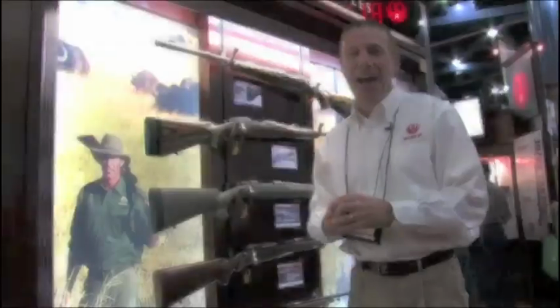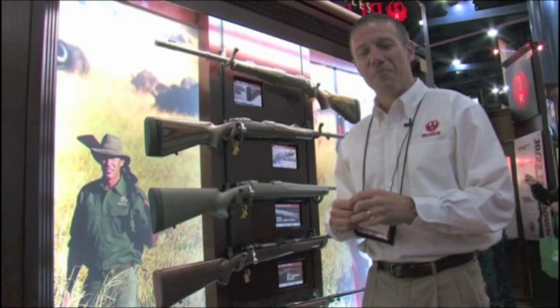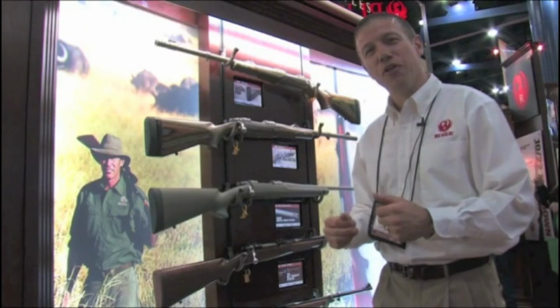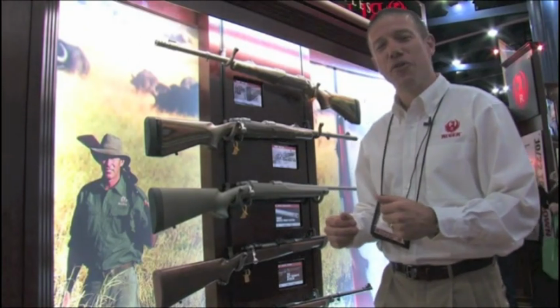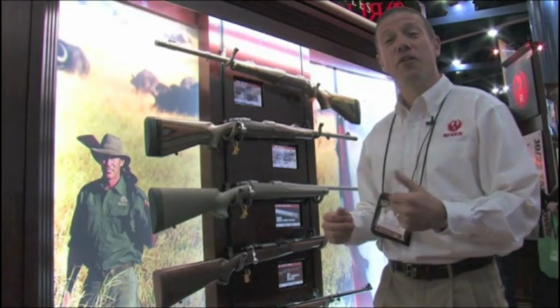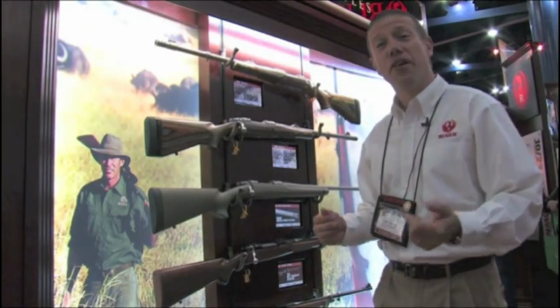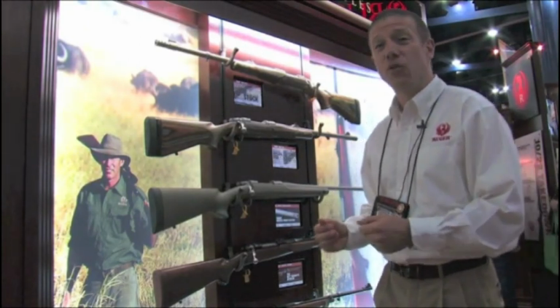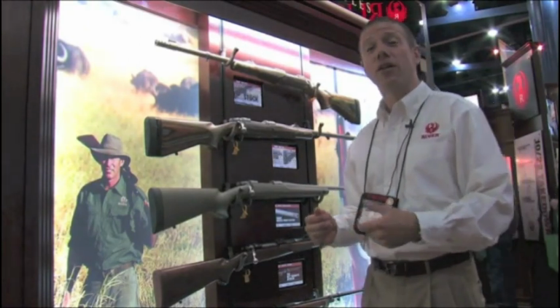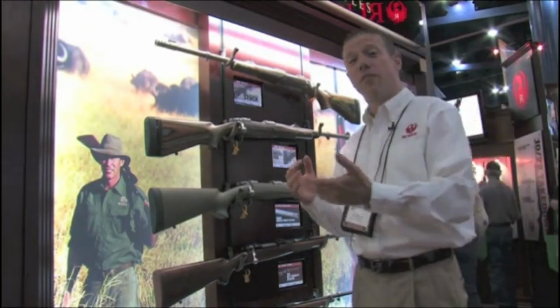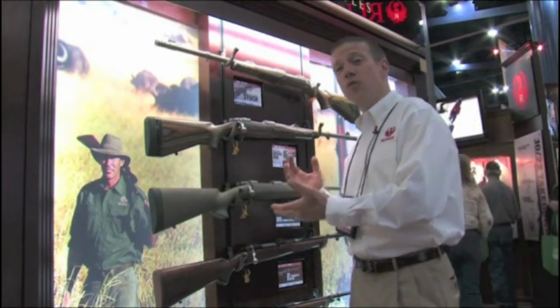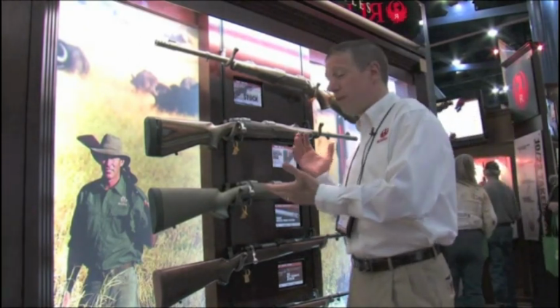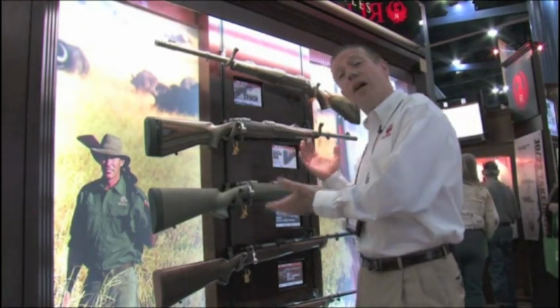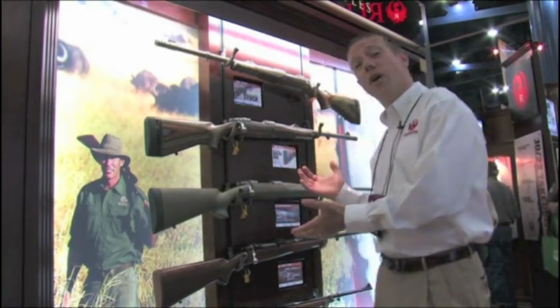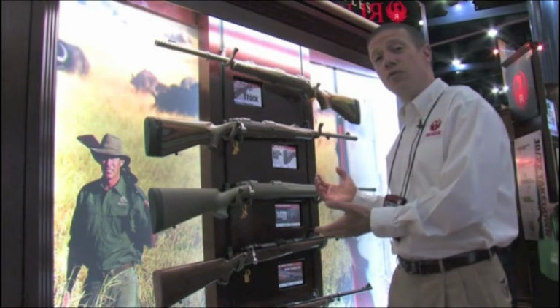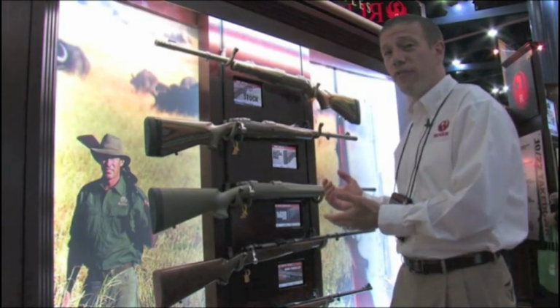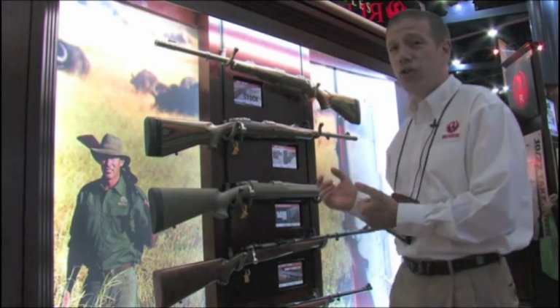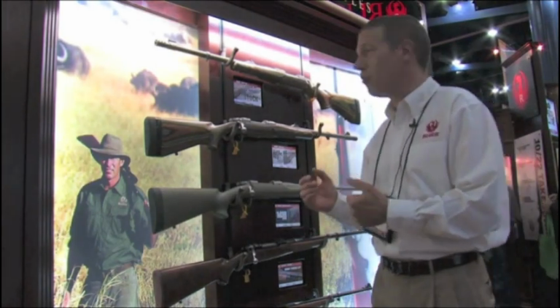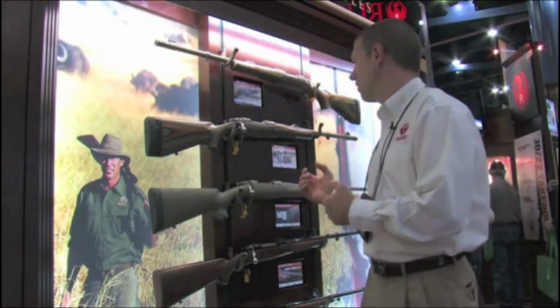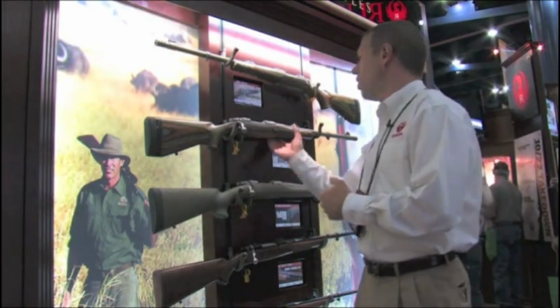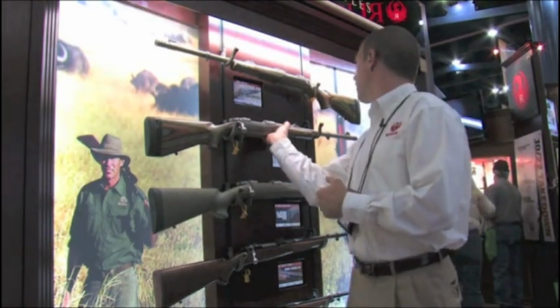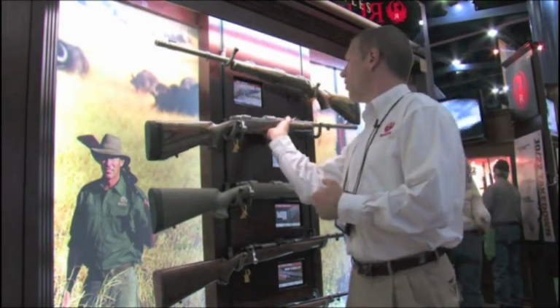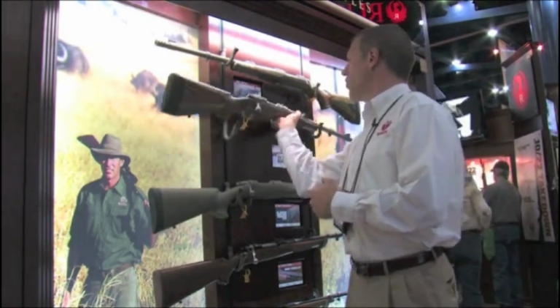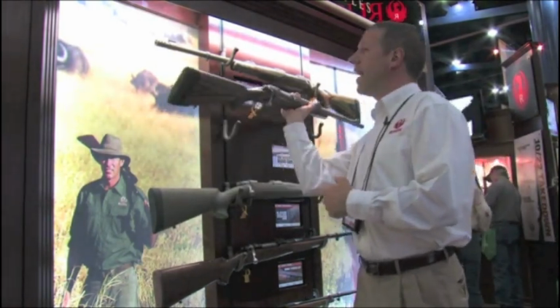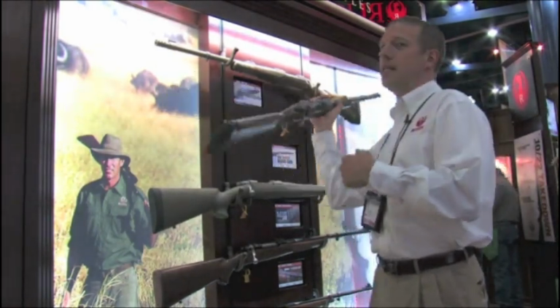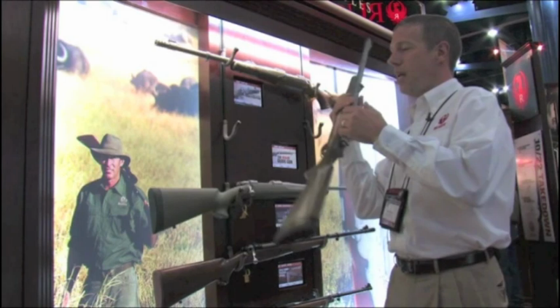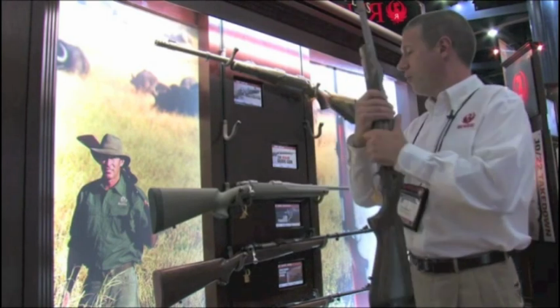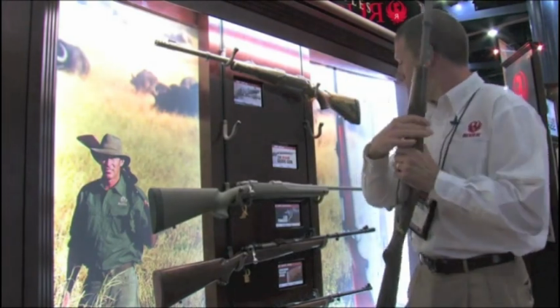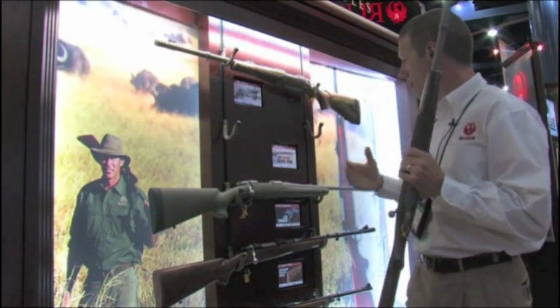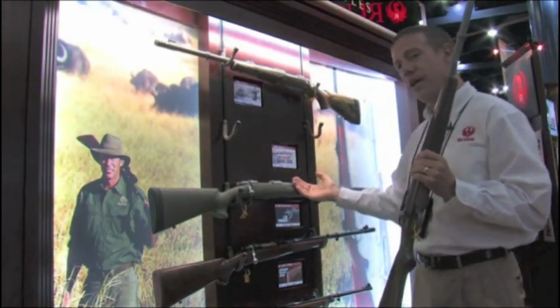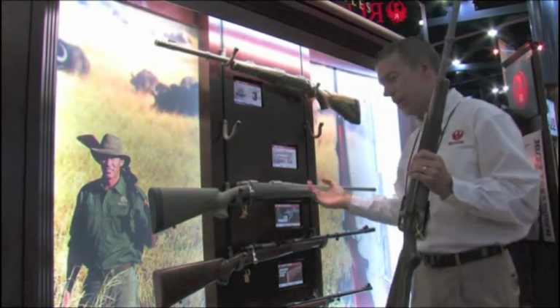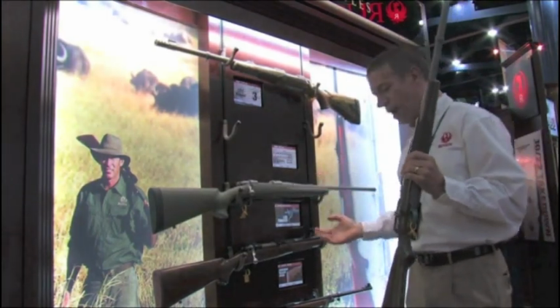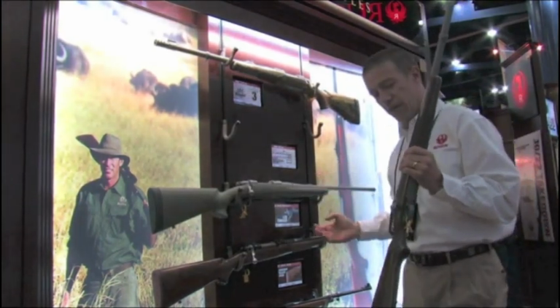Hi, I'm Mark Gurney with Ruger. We're here at the NRA annual meeting, and the new business we have going on with Ruger rifles is the new muzzle brake system. We have them here on our new Guide Gun, also on our Magnum Hunter and our African series.